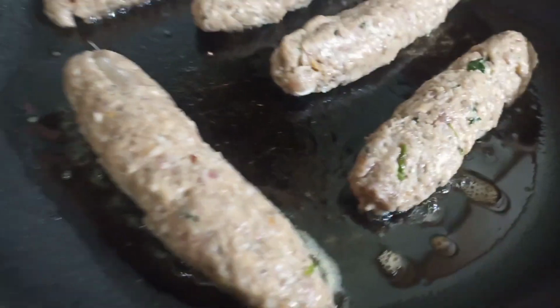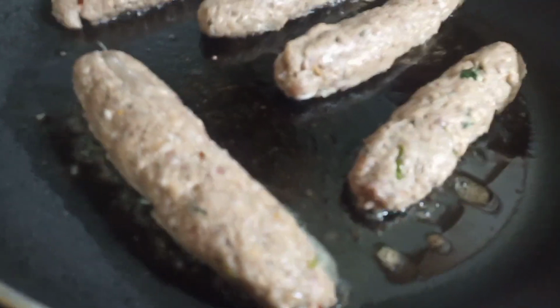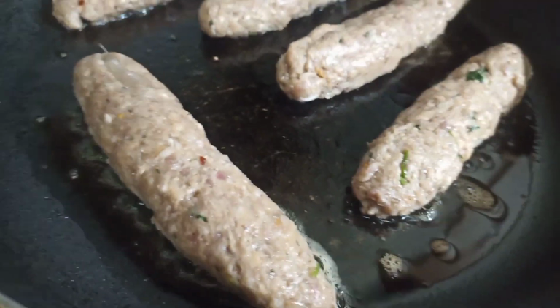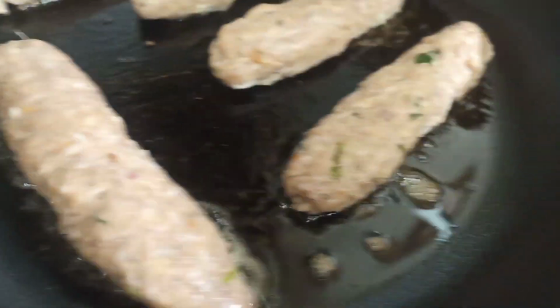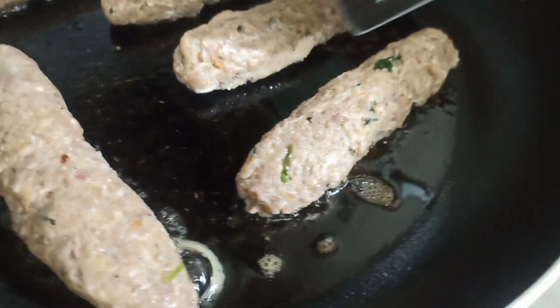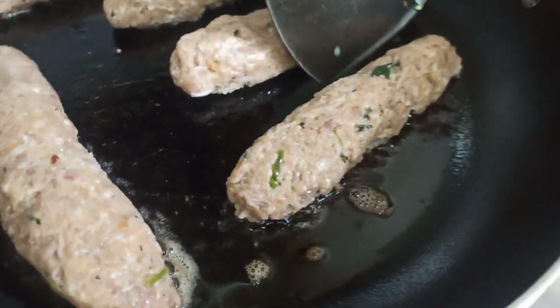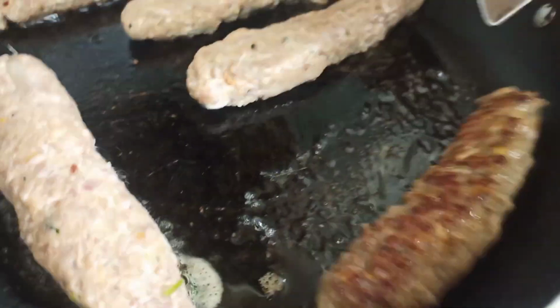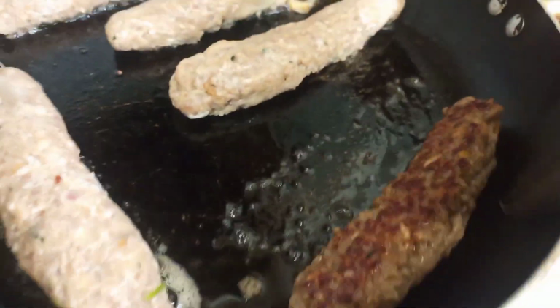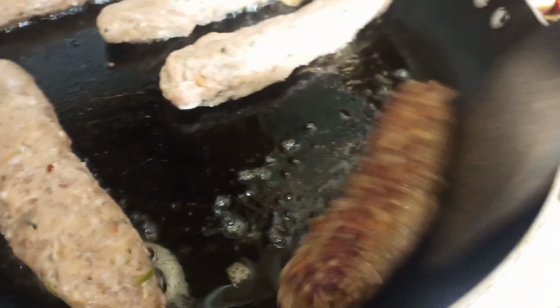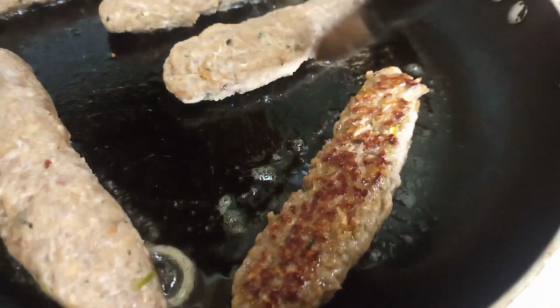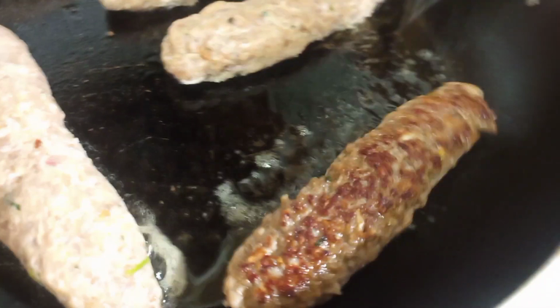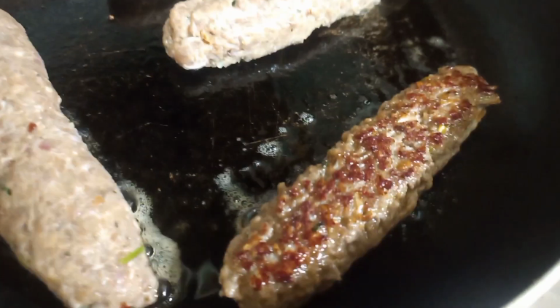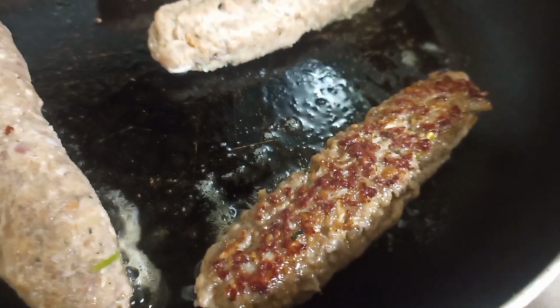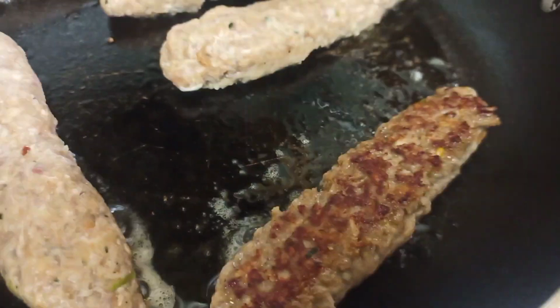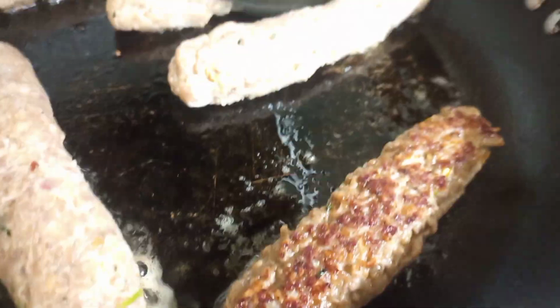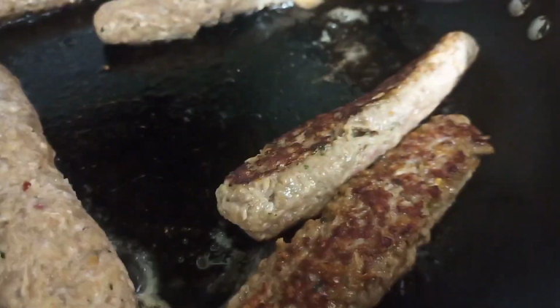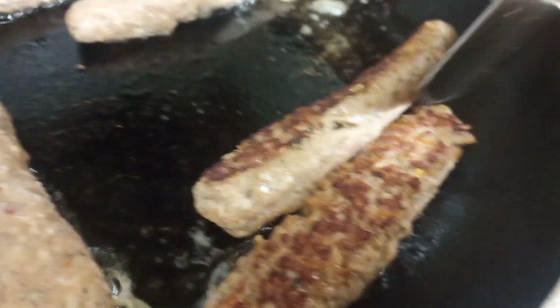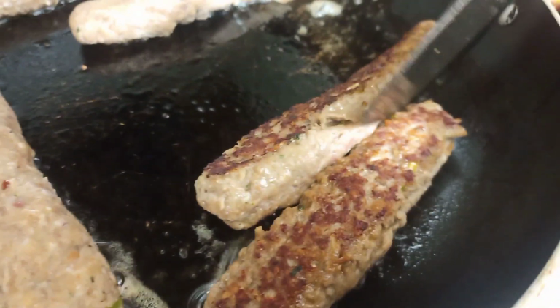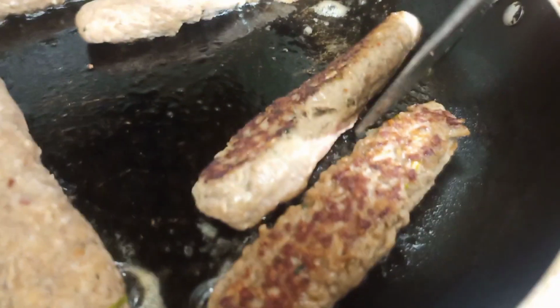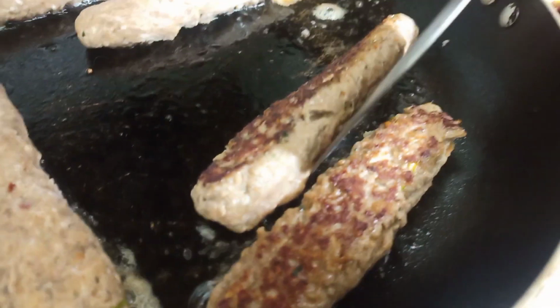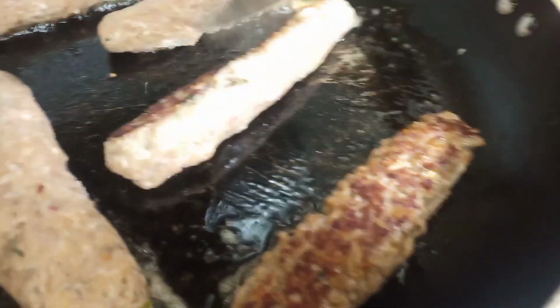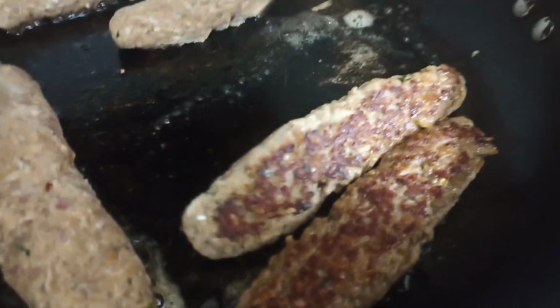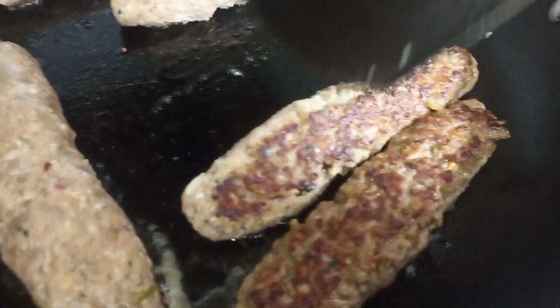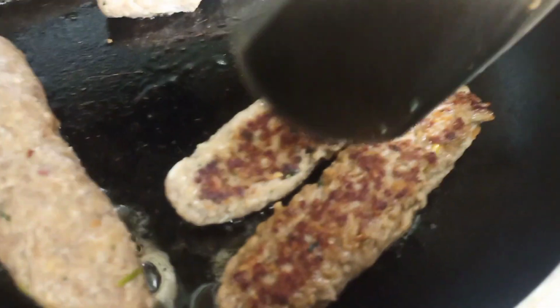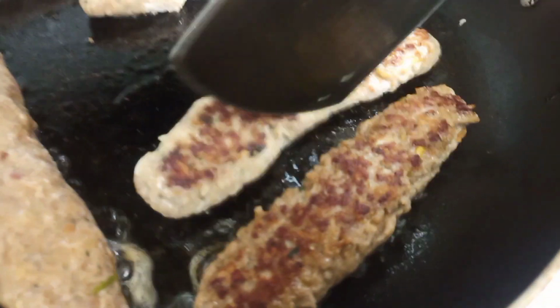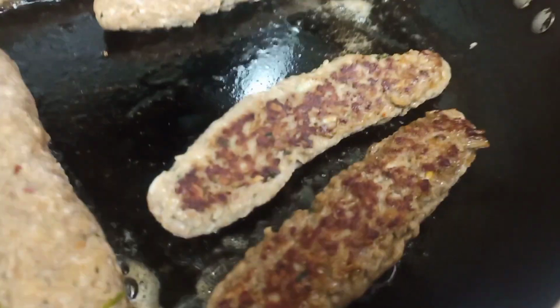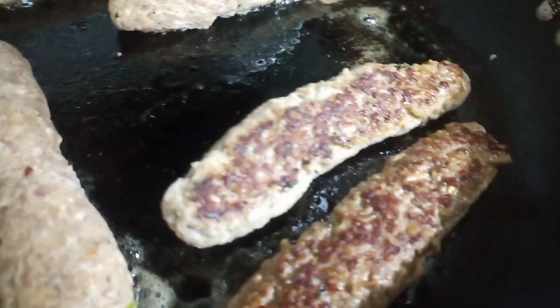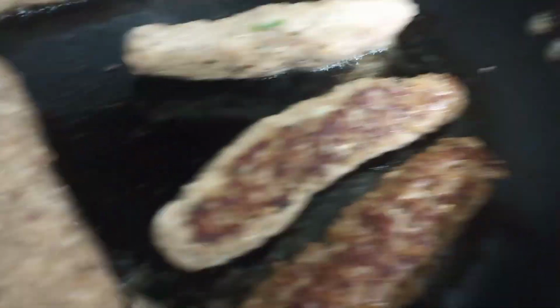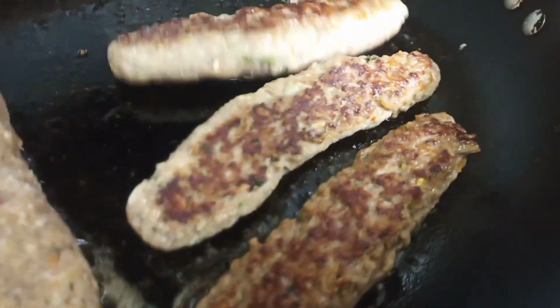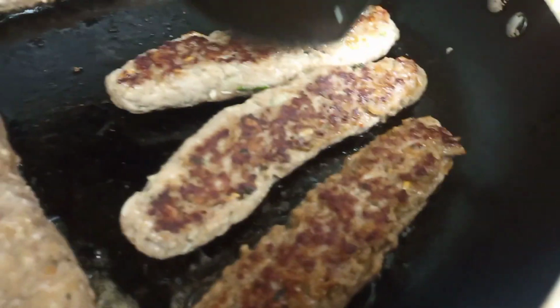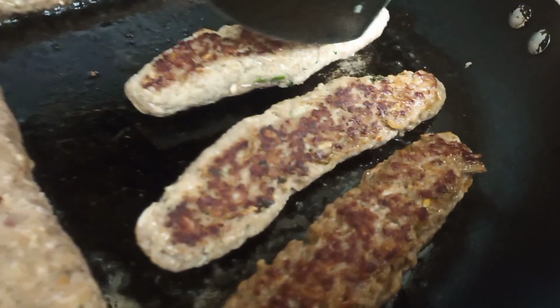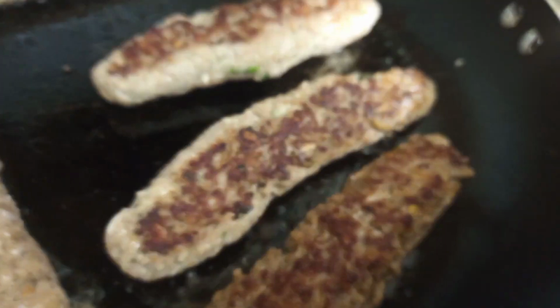Today I am going to share with you how you can make super easy and quick beef seekh kebab in a pan. It doesn't take more than 10 minutes to prepare, and the tips are going to be in Bengali and English.